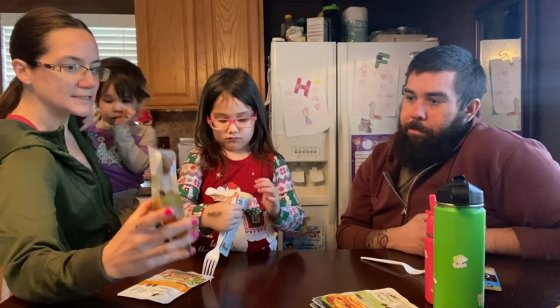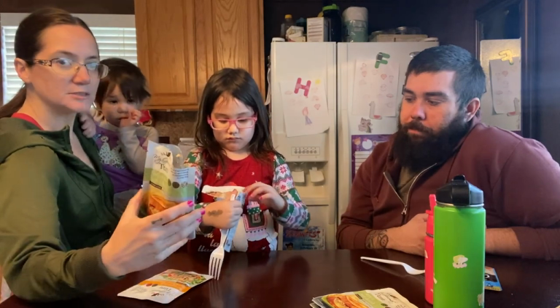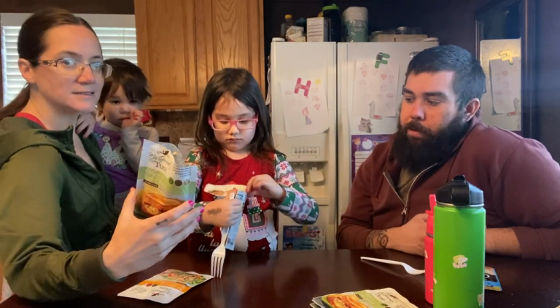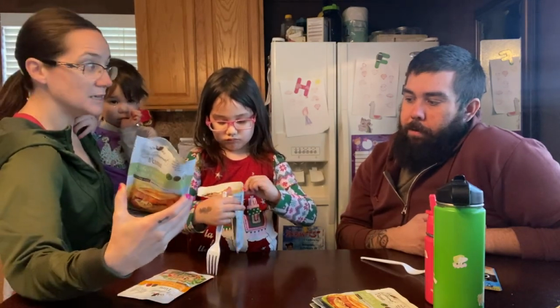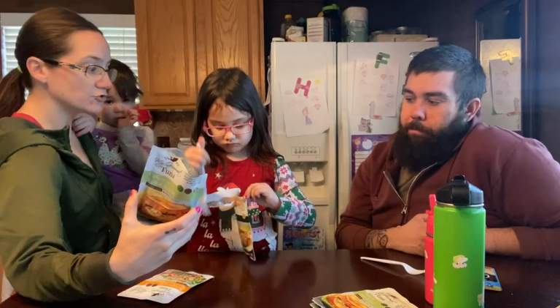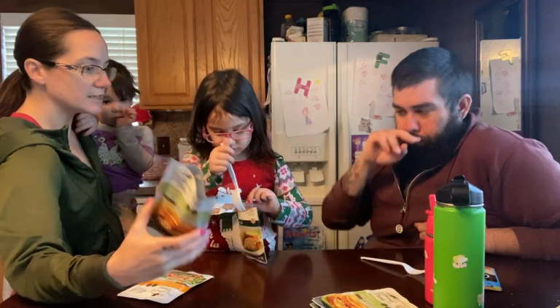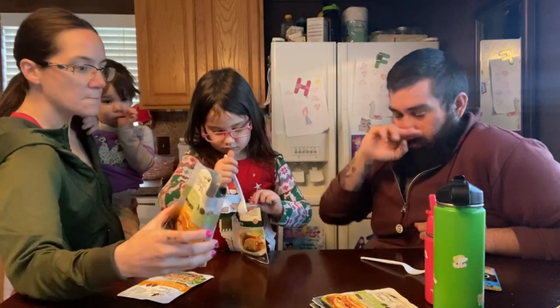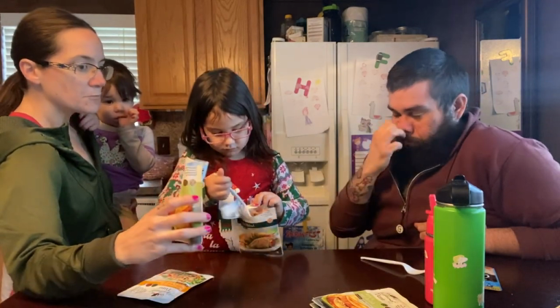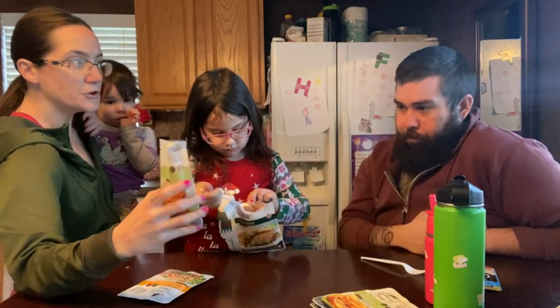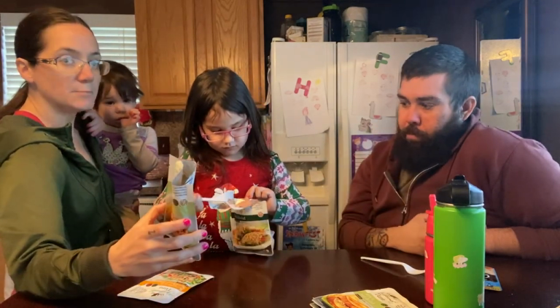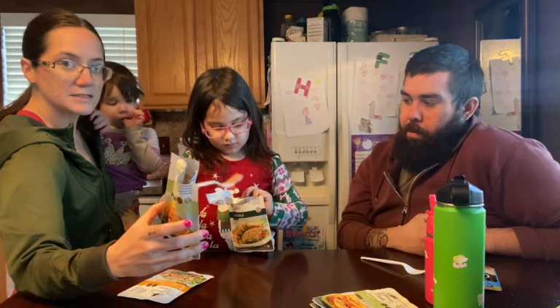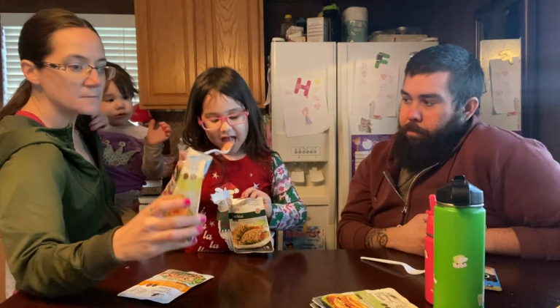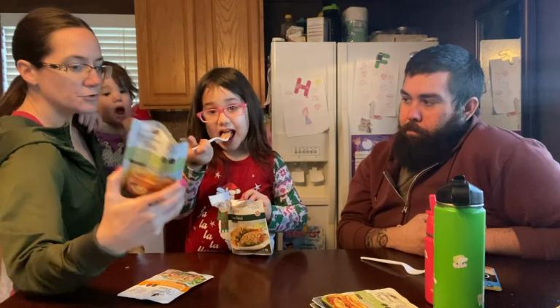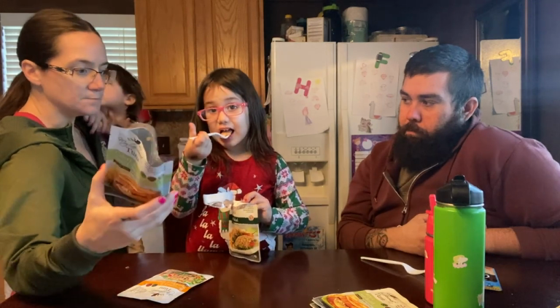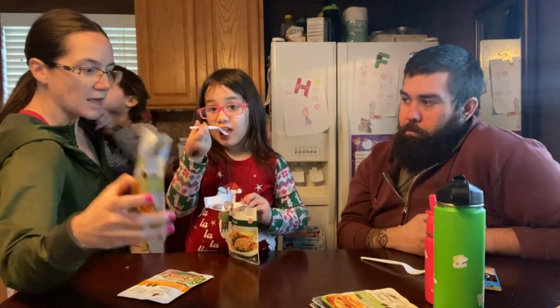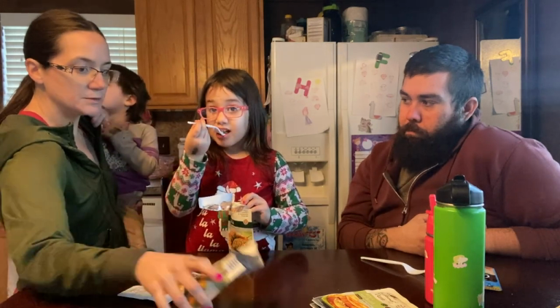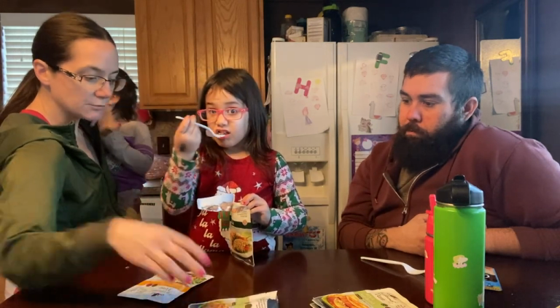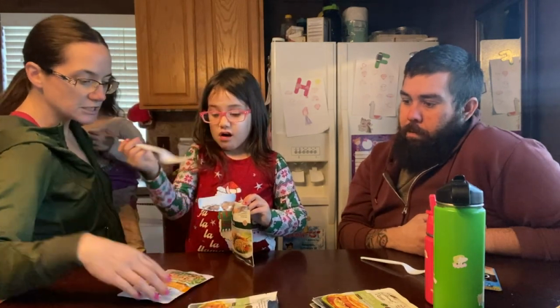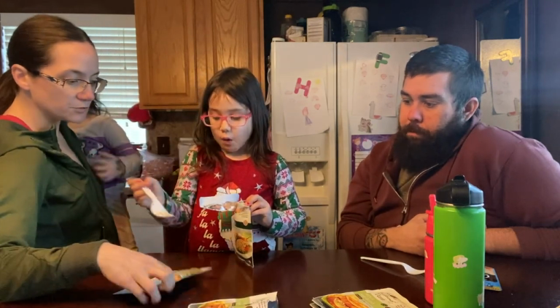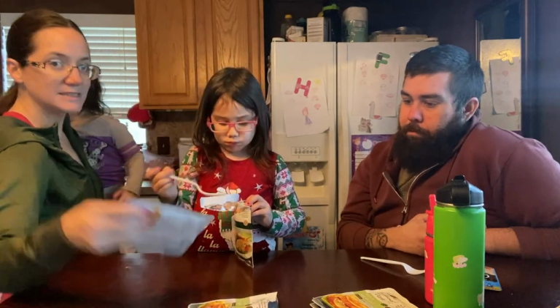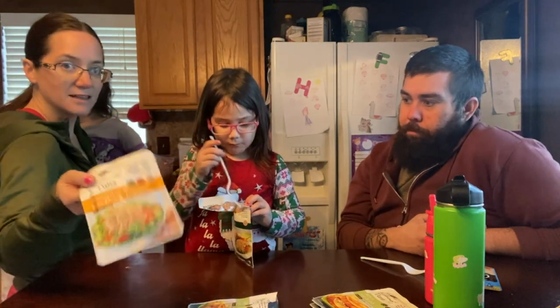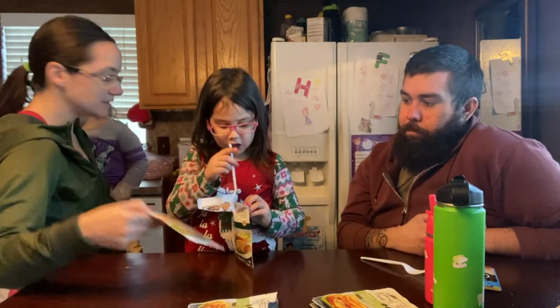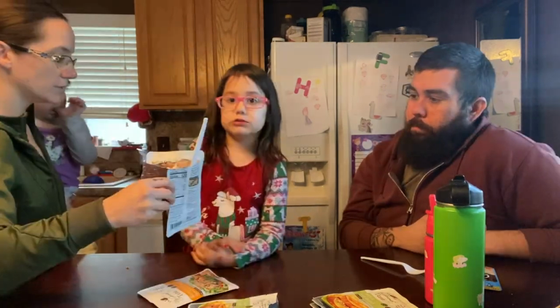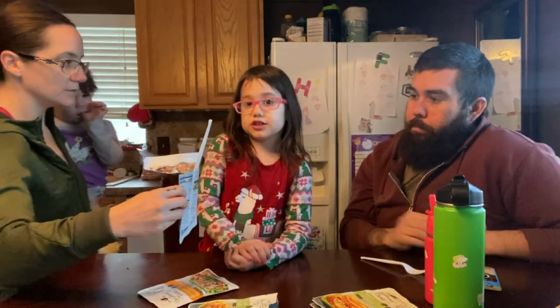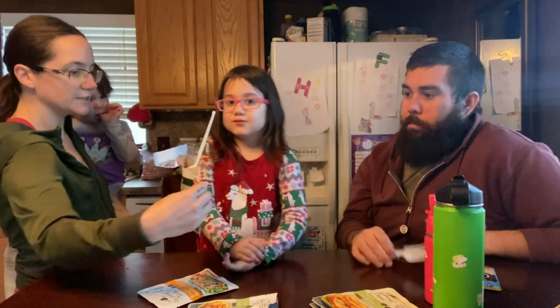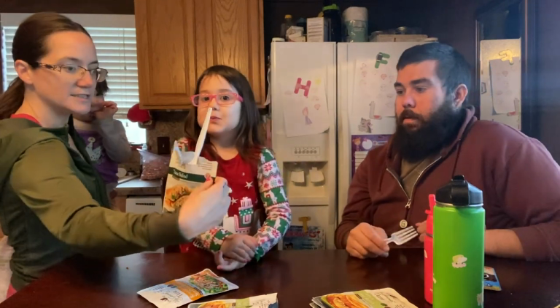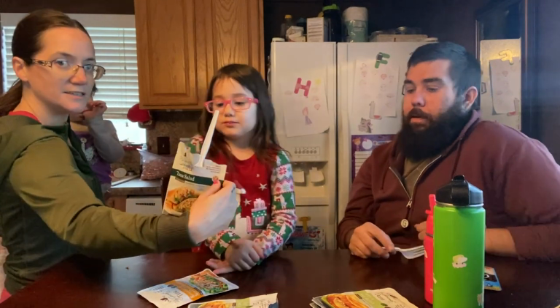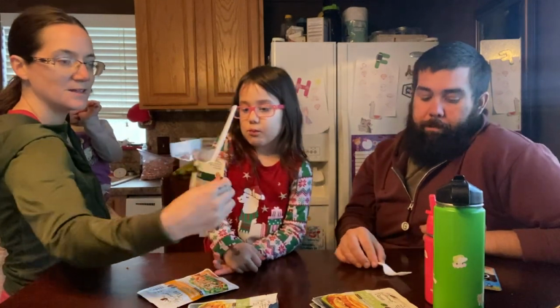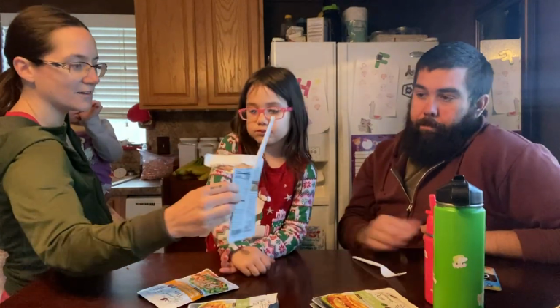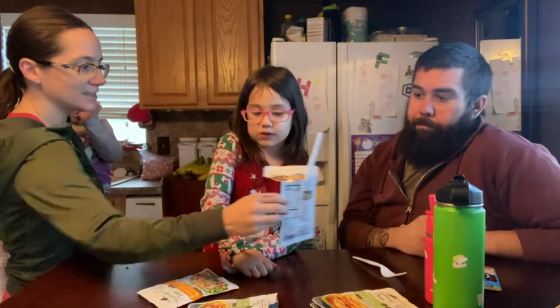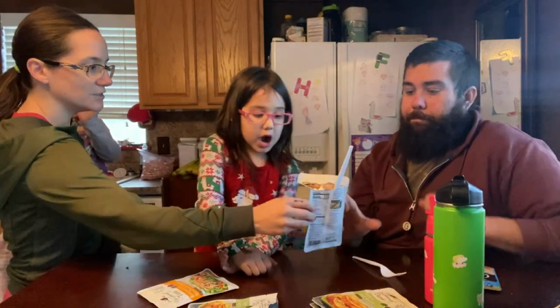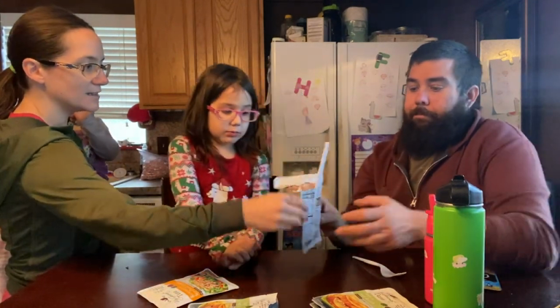What's nice about these packets is they can be eaten straight like this. You can put them in pasta, put them in sandwiches, put them in salads. She likes the tuna salad flavor too.